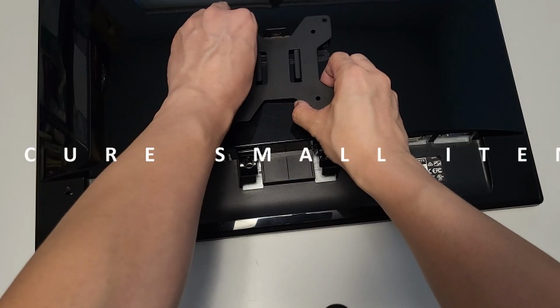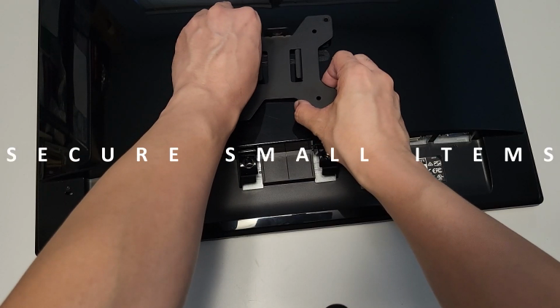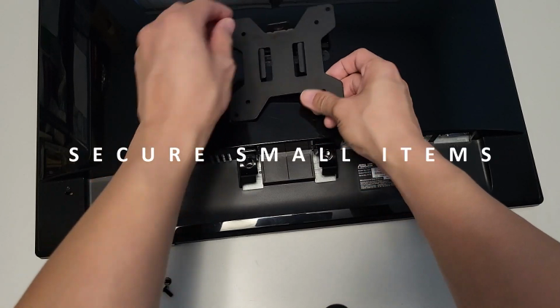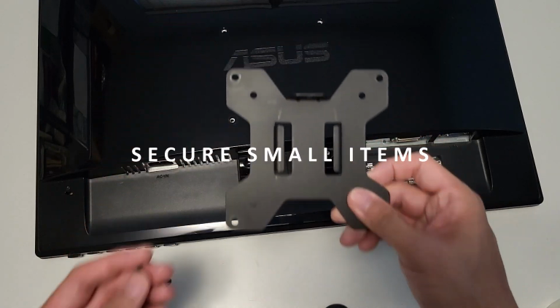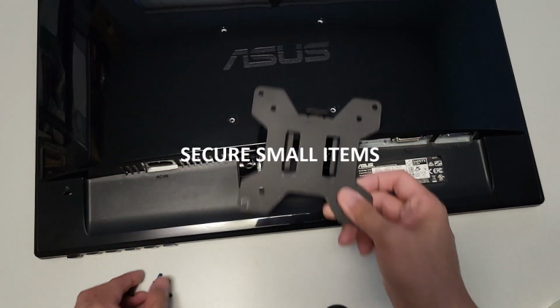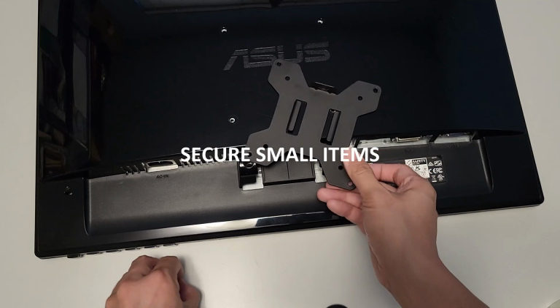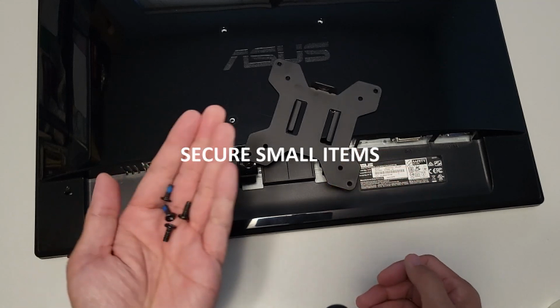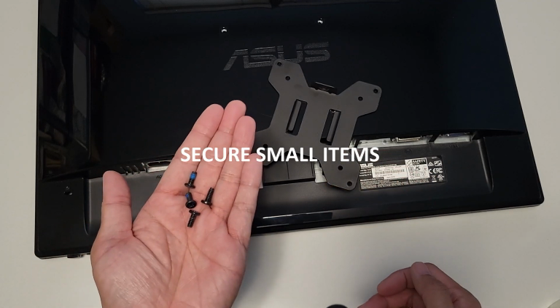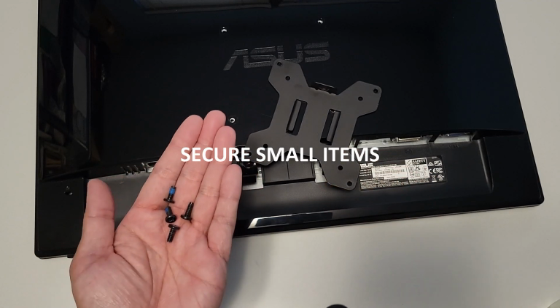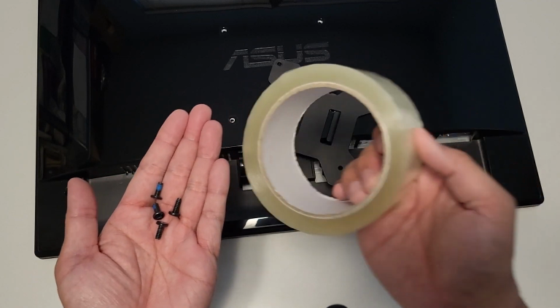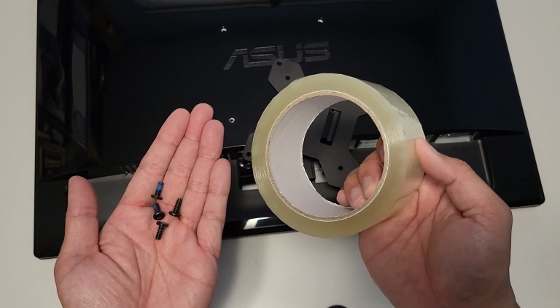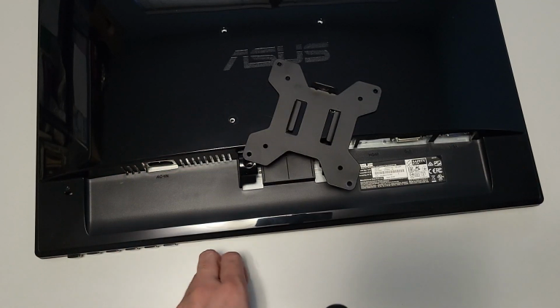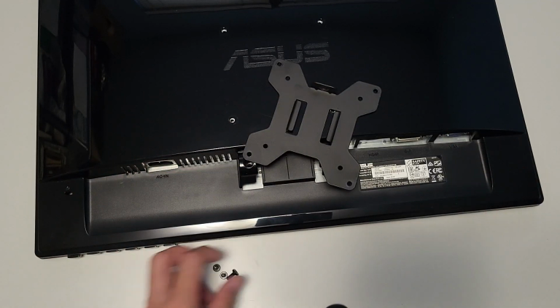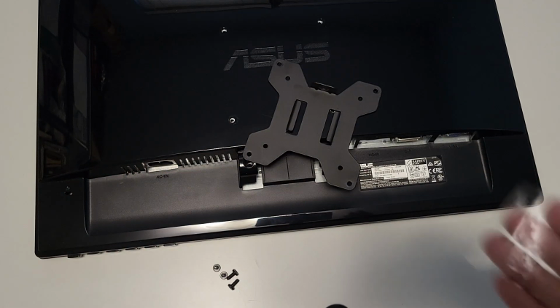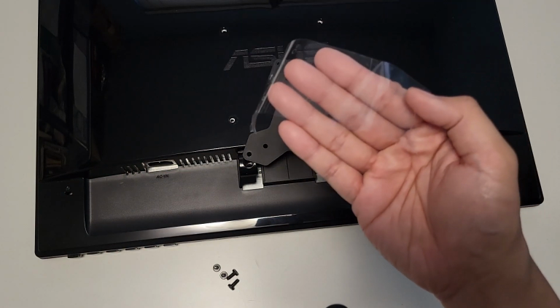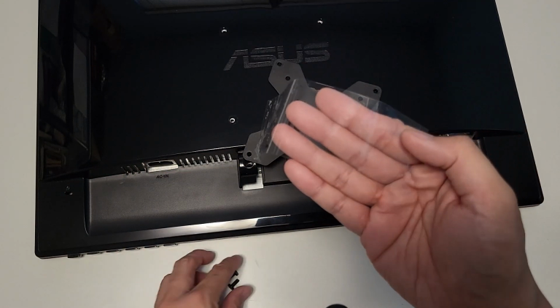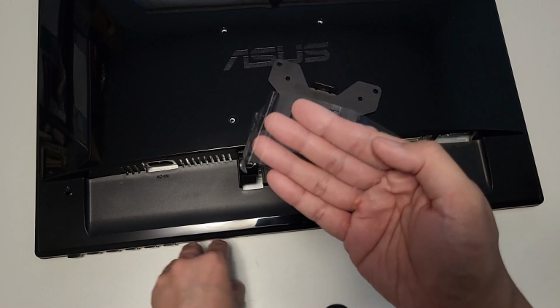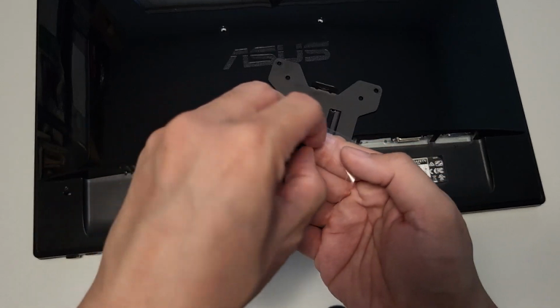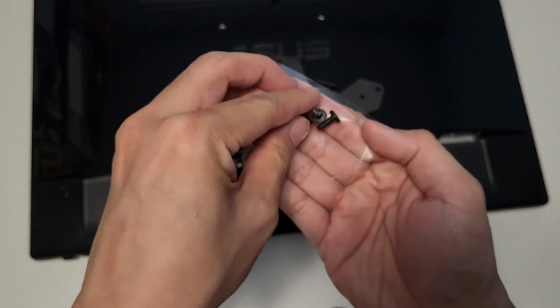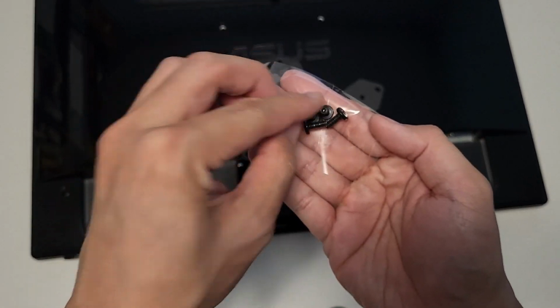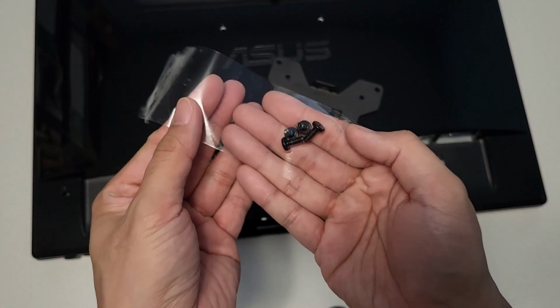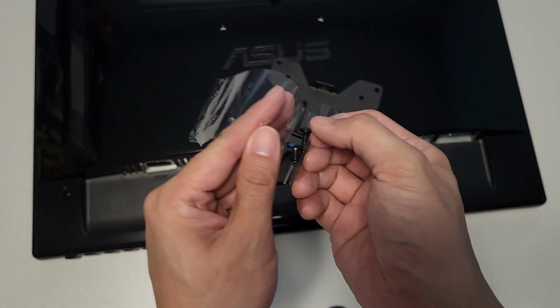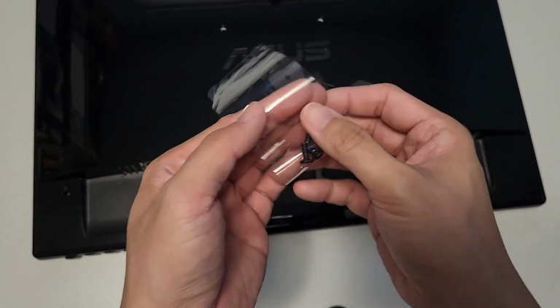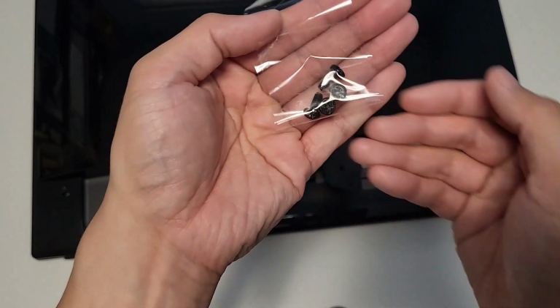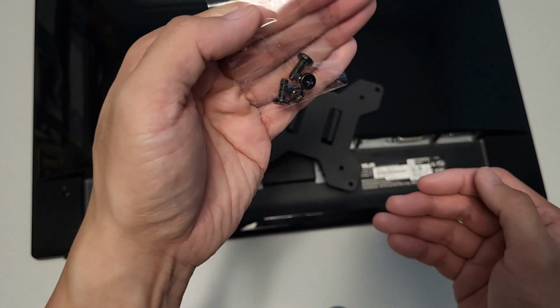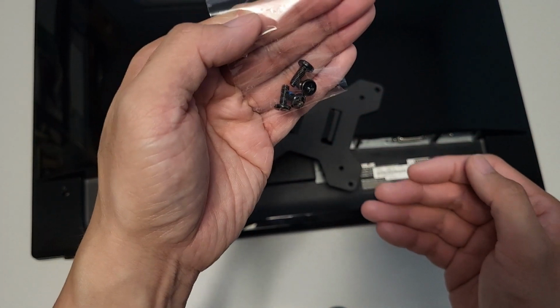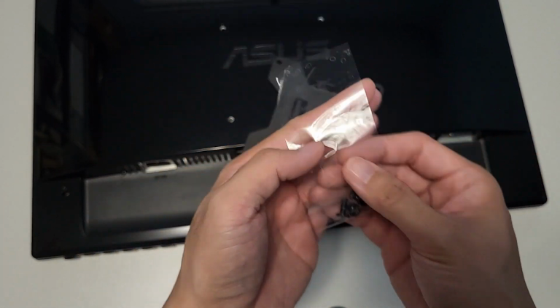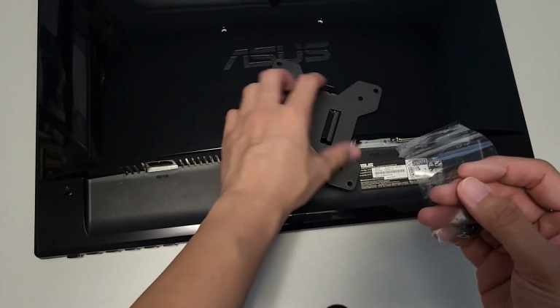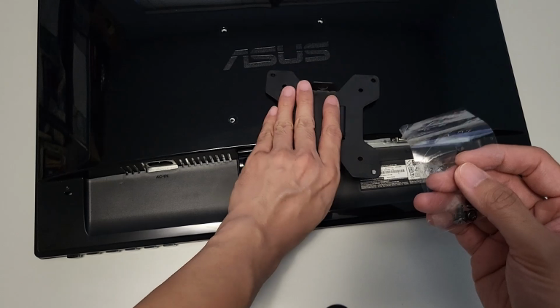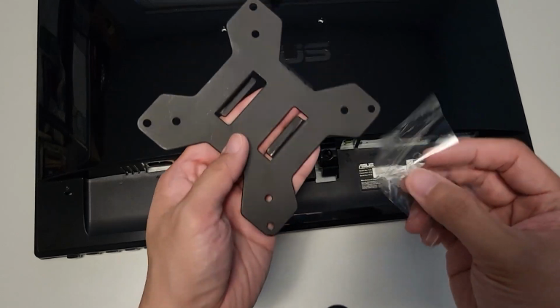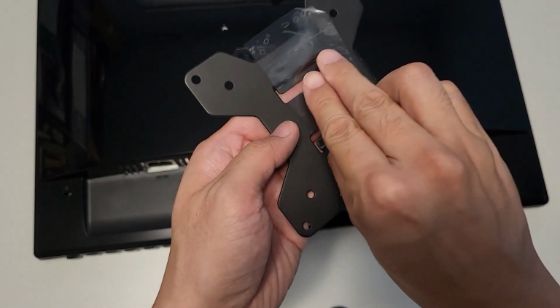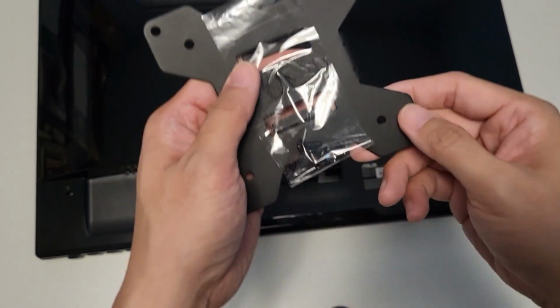Secure small items: worried you might lose those screws or other small items? Secure them with some packing tape. Simply use a piece of tape to keep those loose items together with your original equipment when you place them in storage.